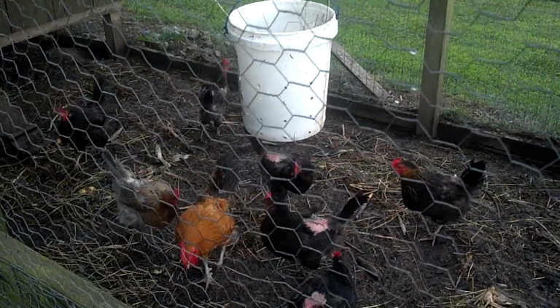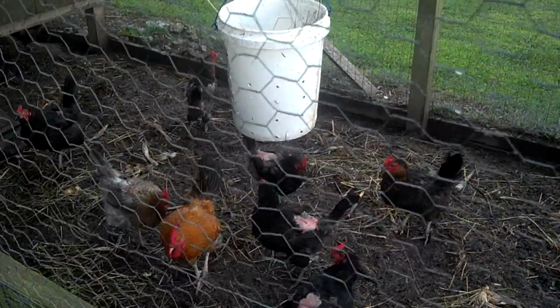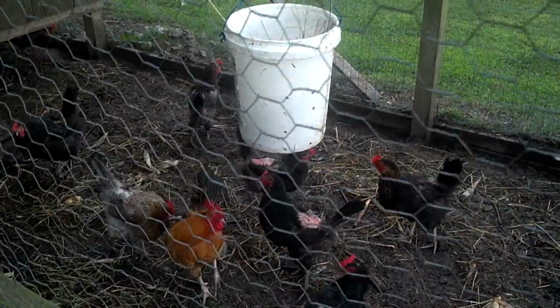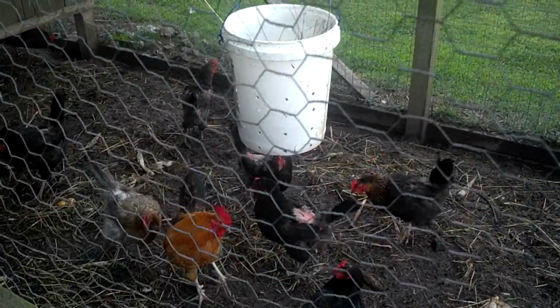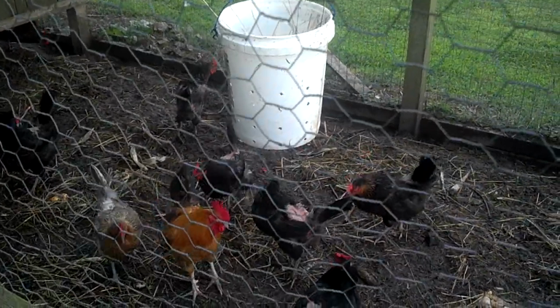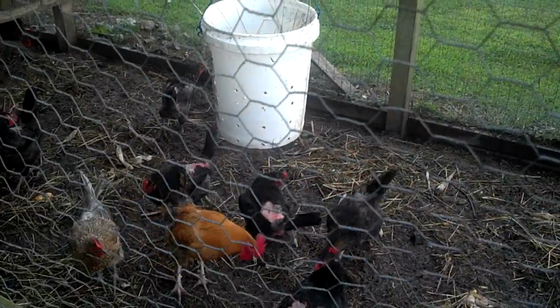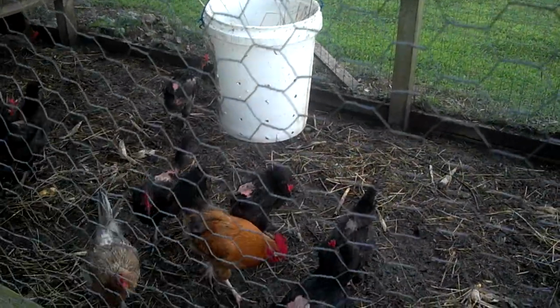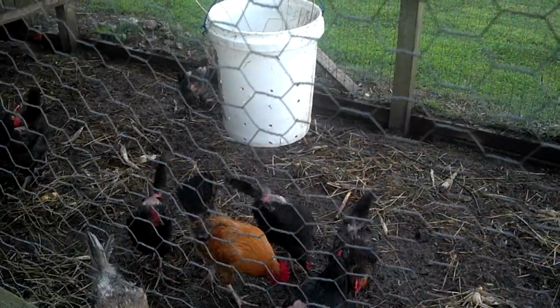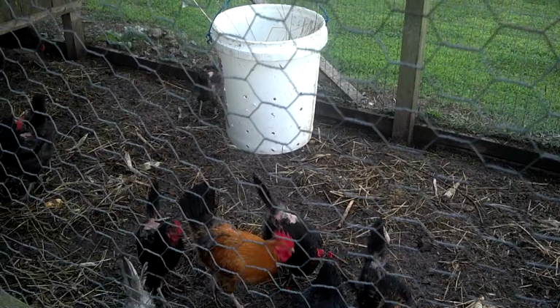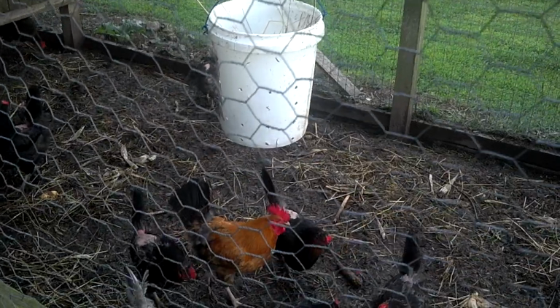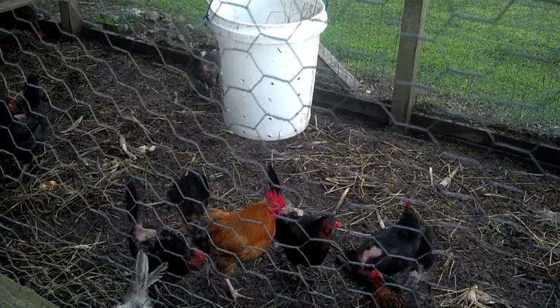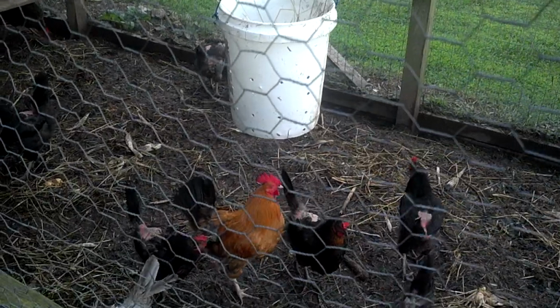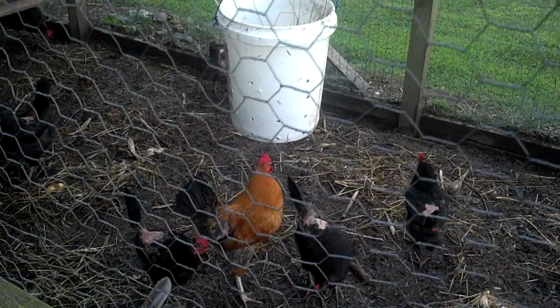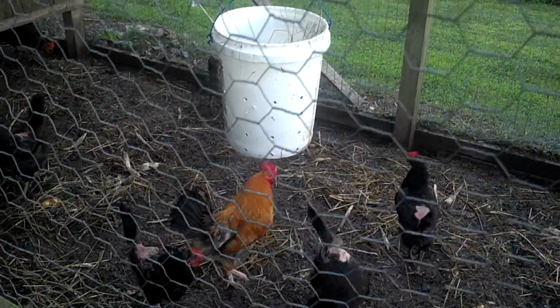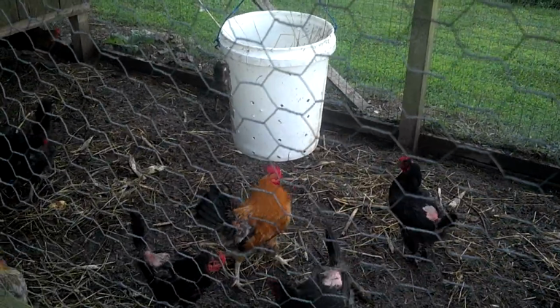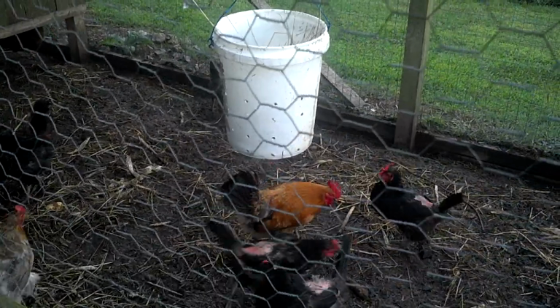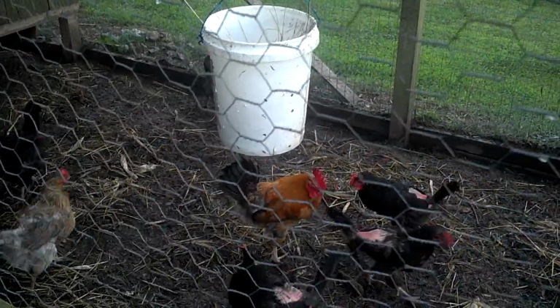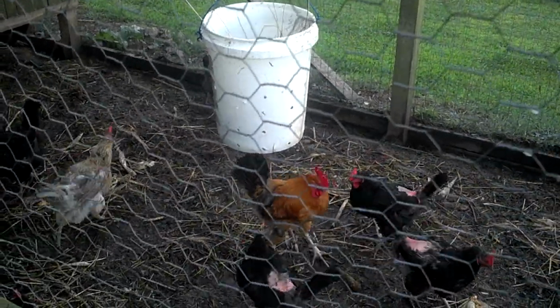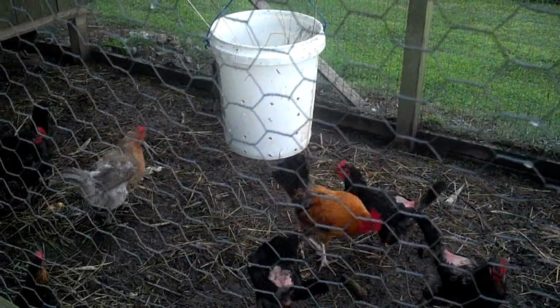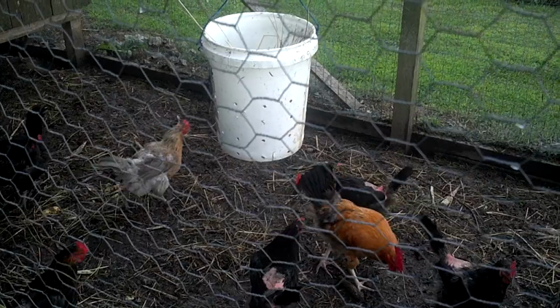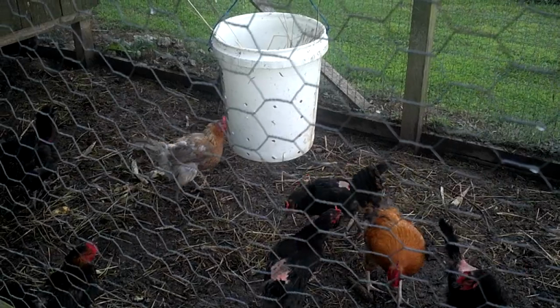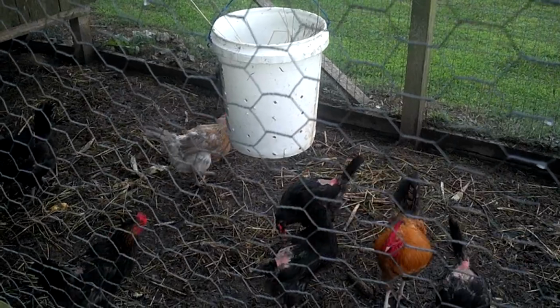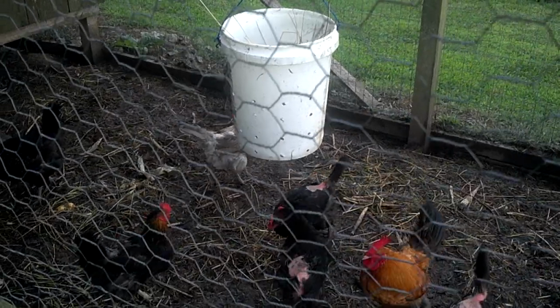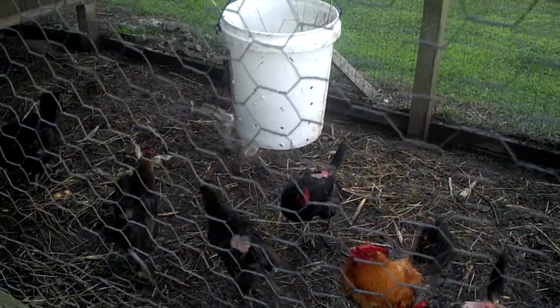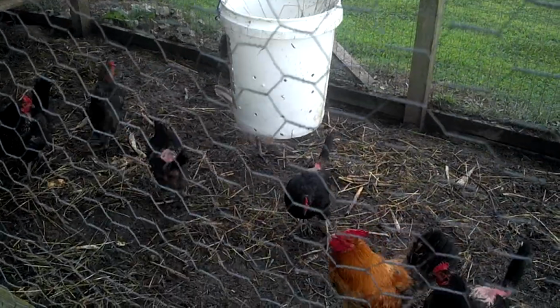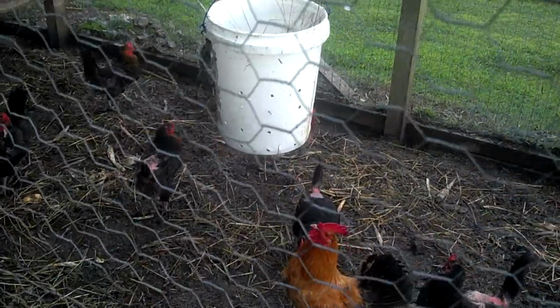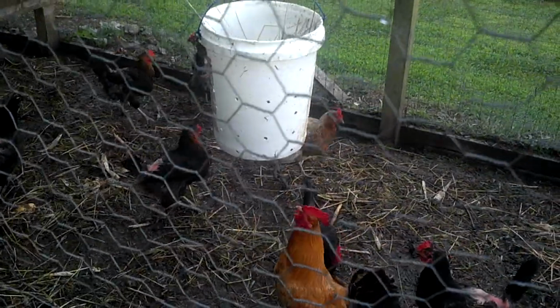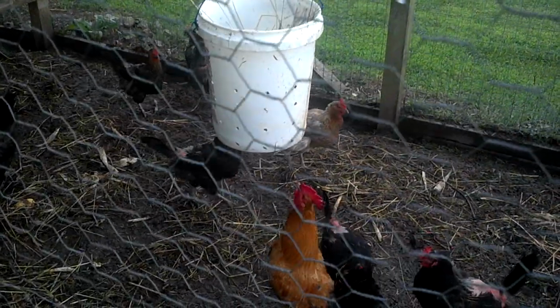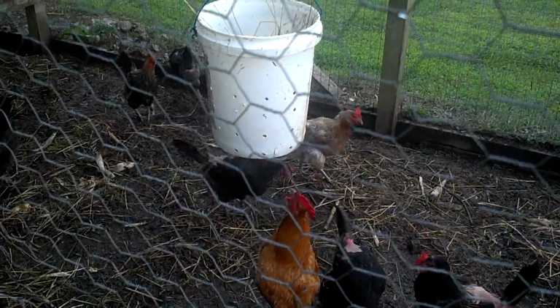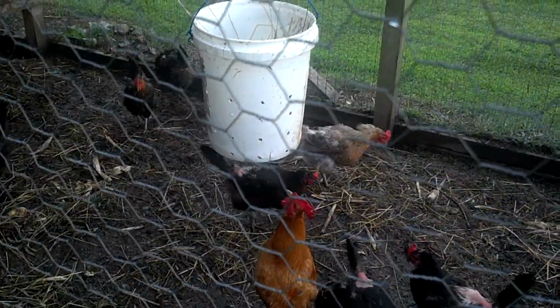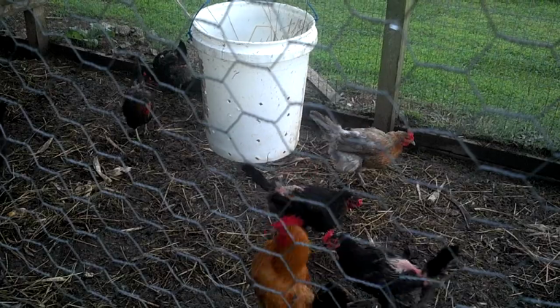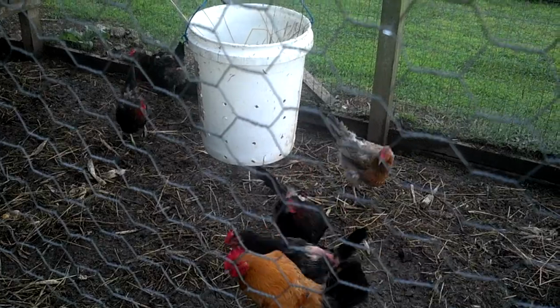This is my new feeder. The chickens are eating something out of the bucket. It gives them lots of free protein.